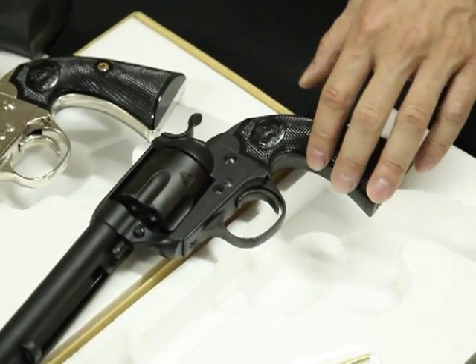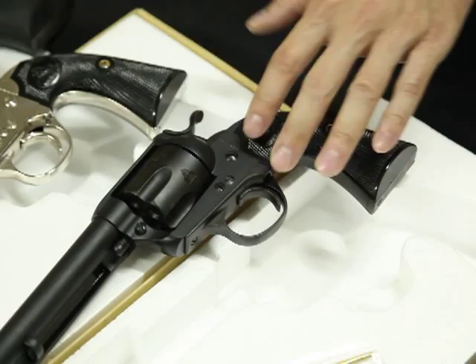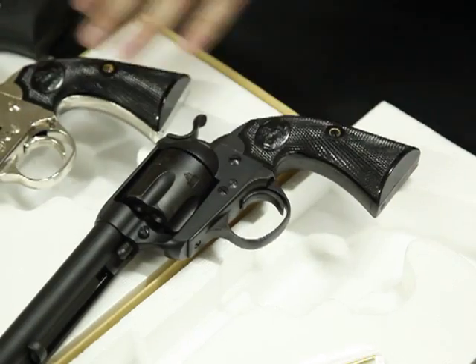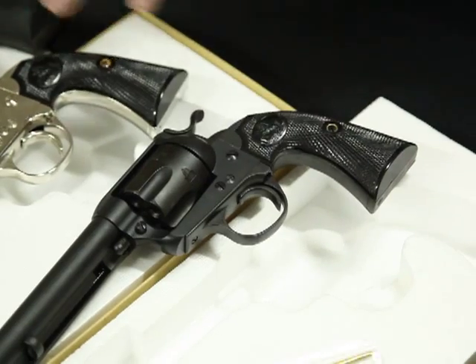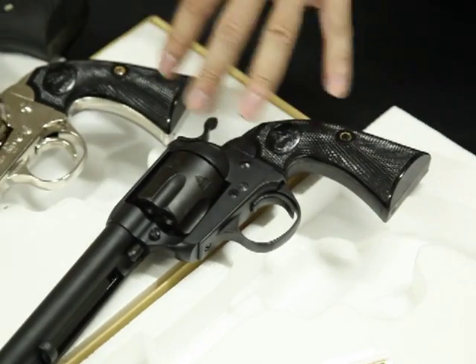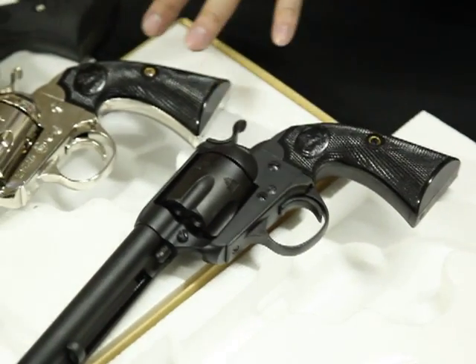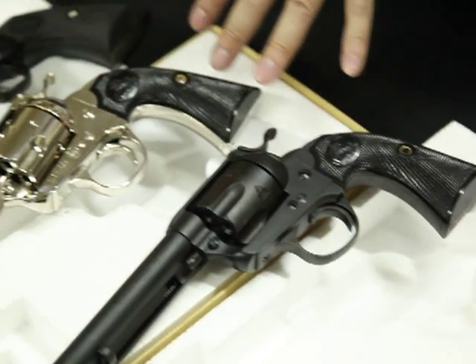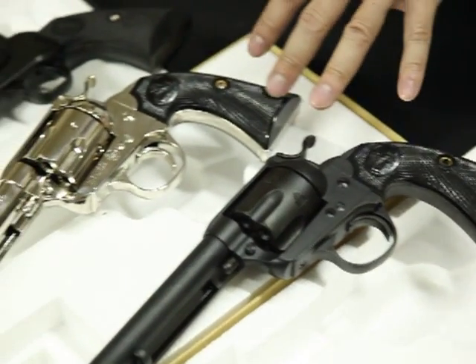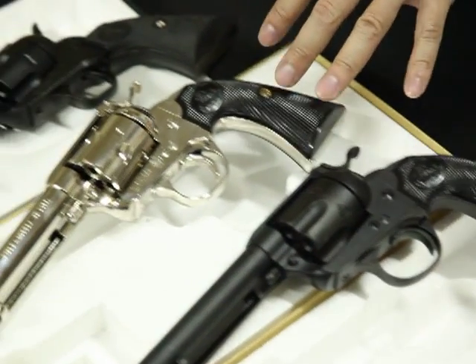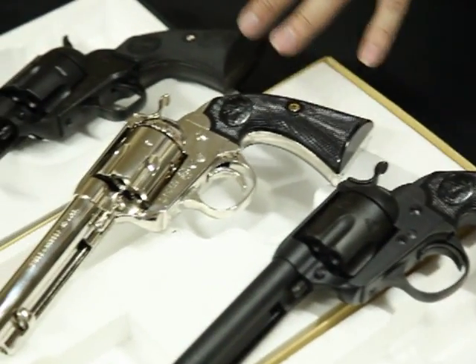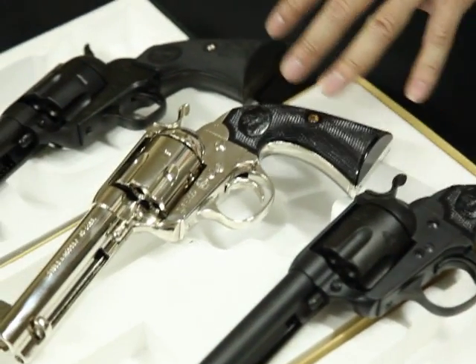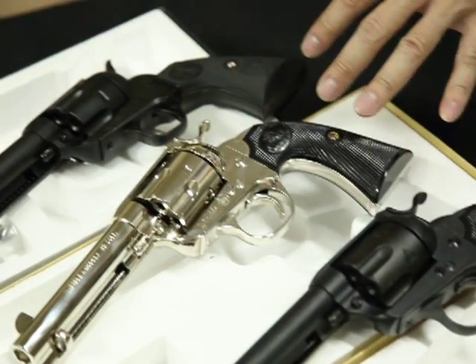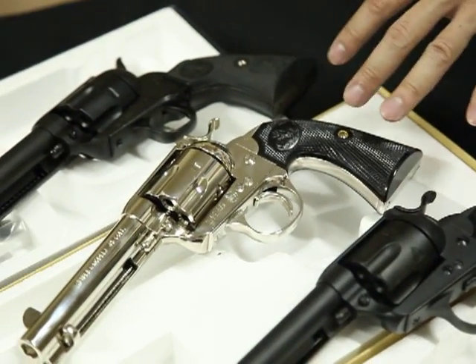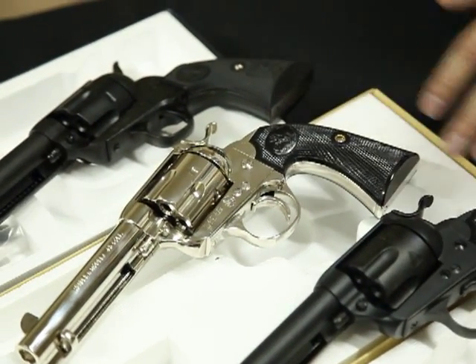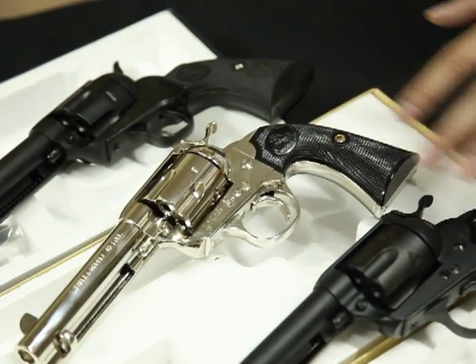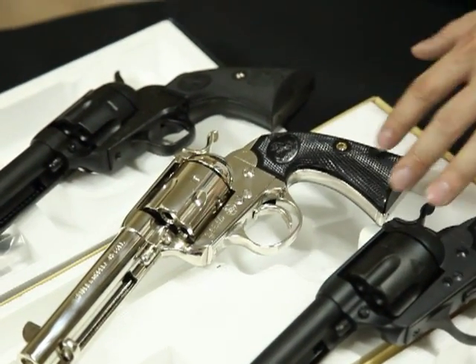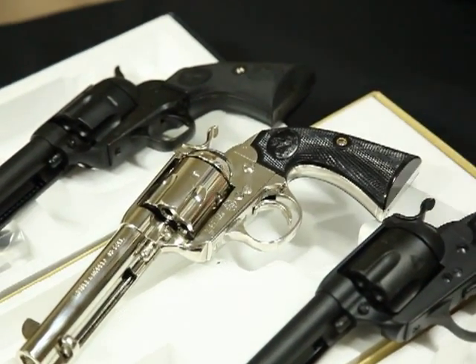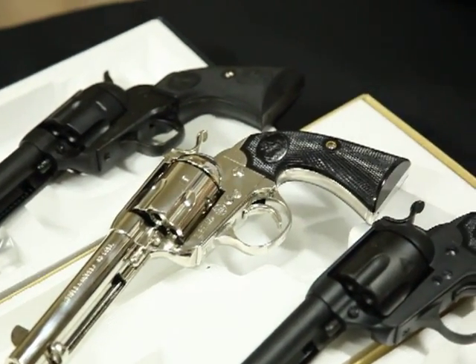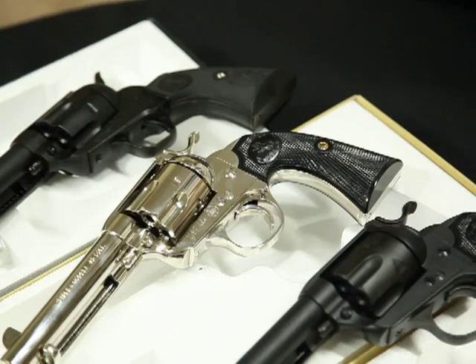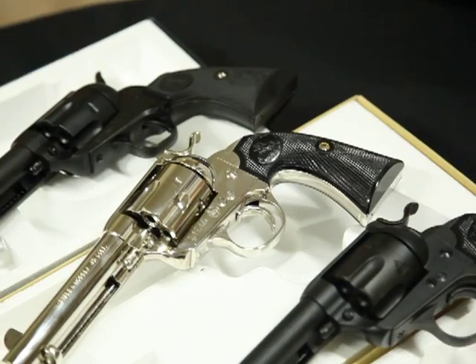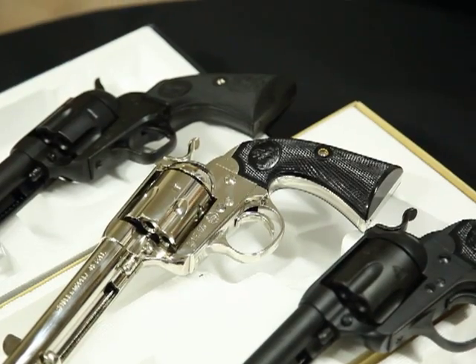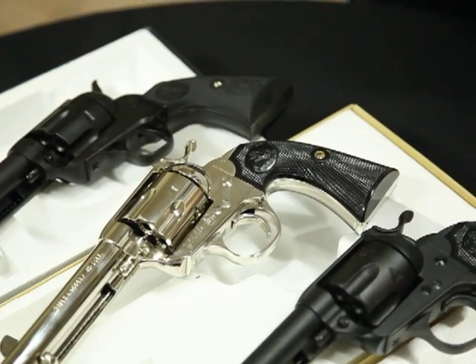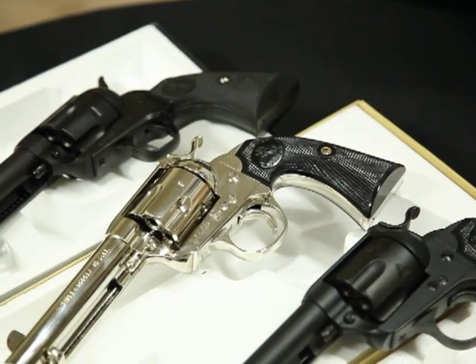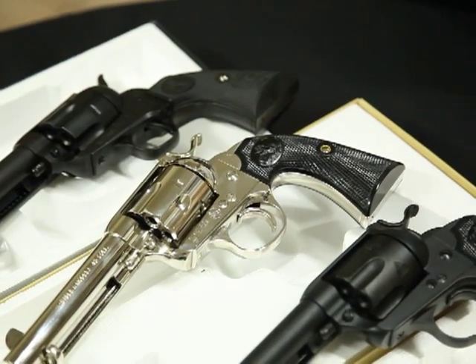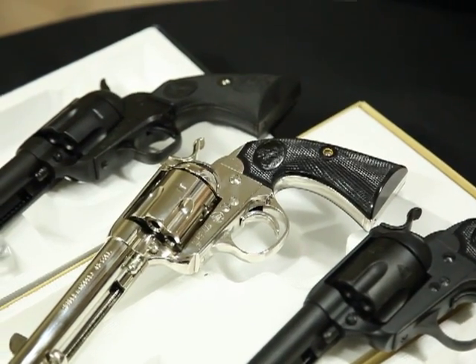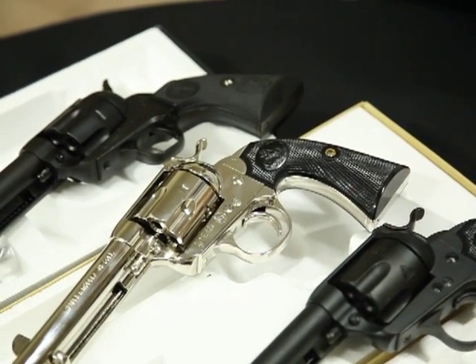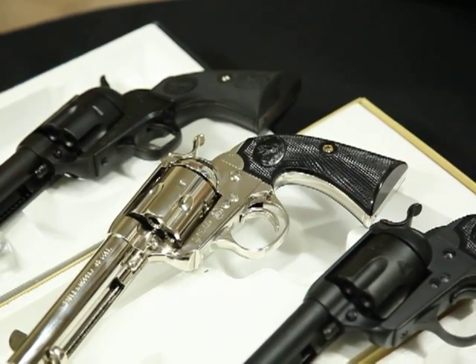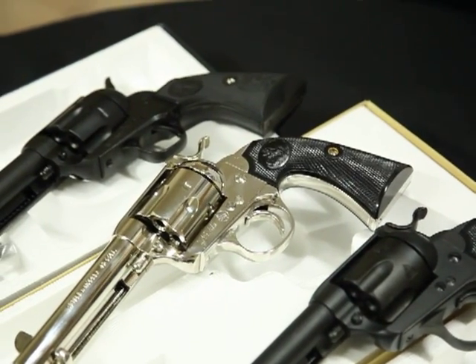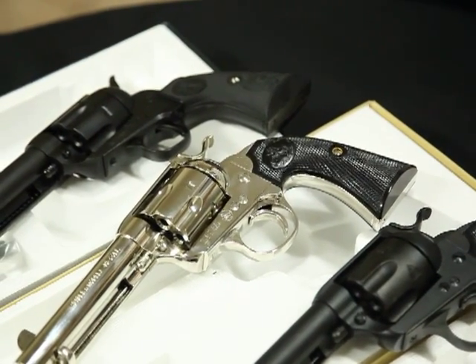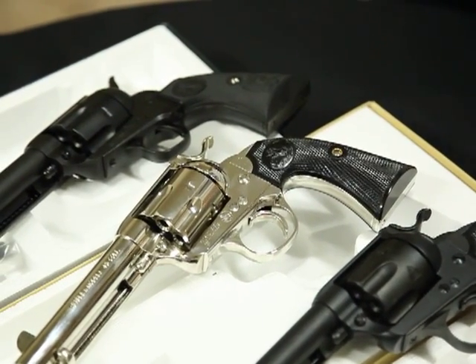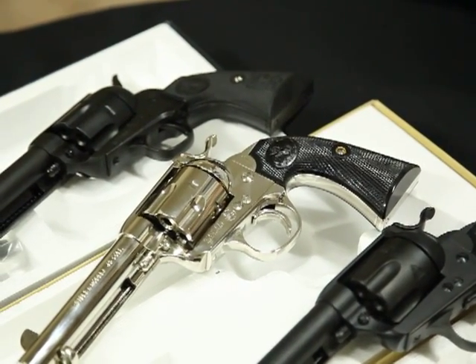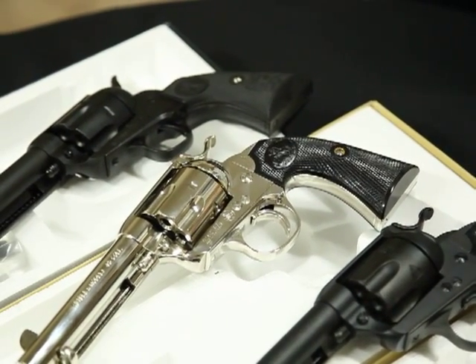This gun is all plastic — it's not full metal at all. Because of the rules of Japan, they cannot produce any full metal pistols.